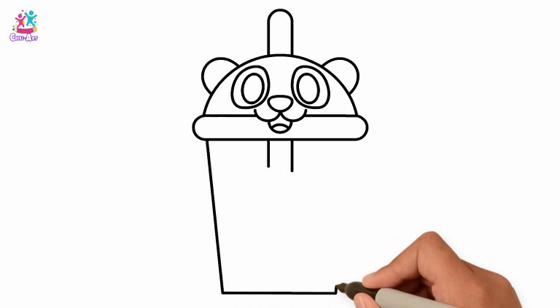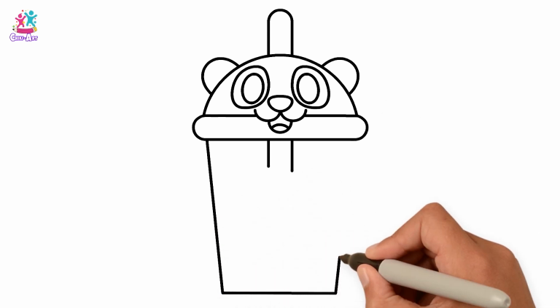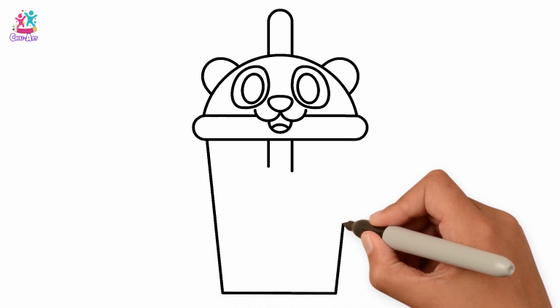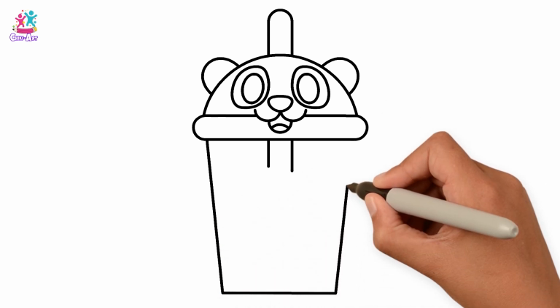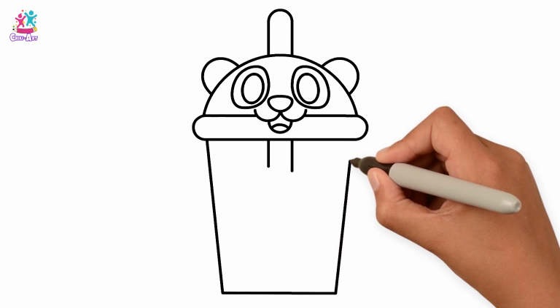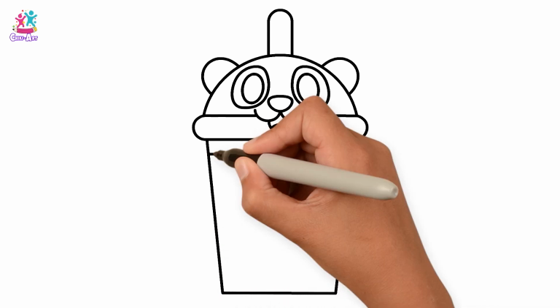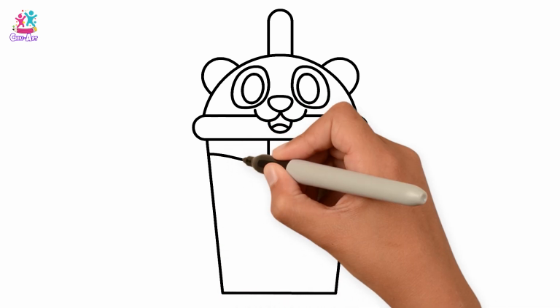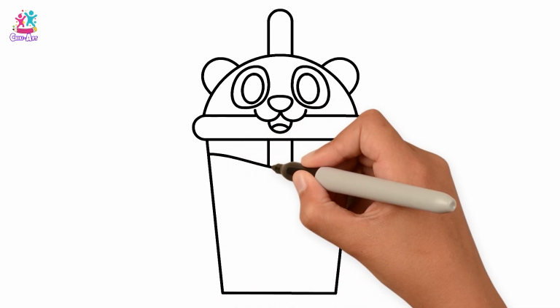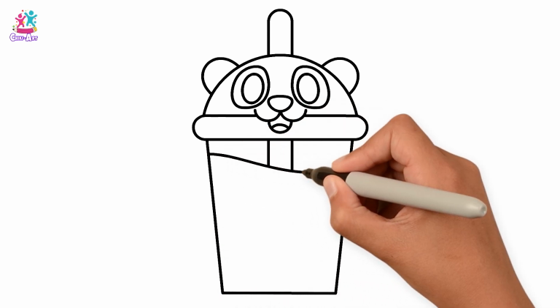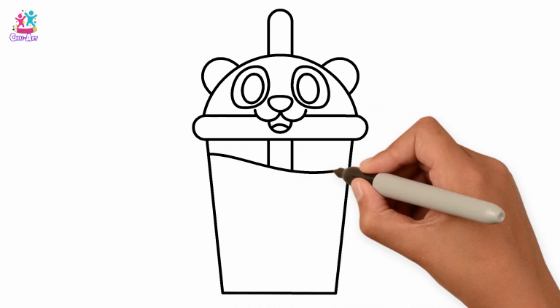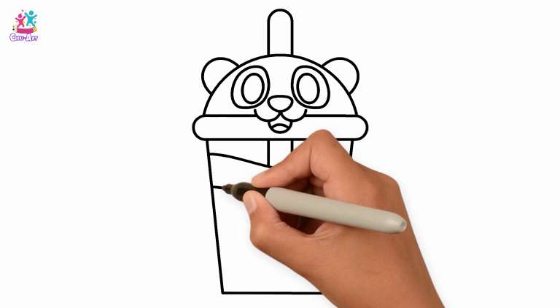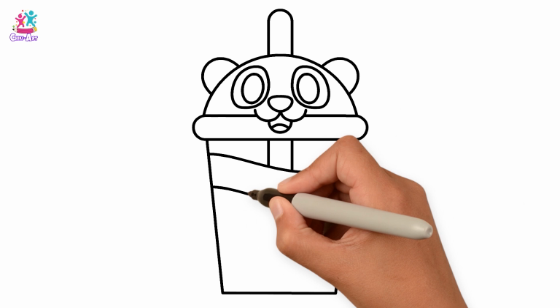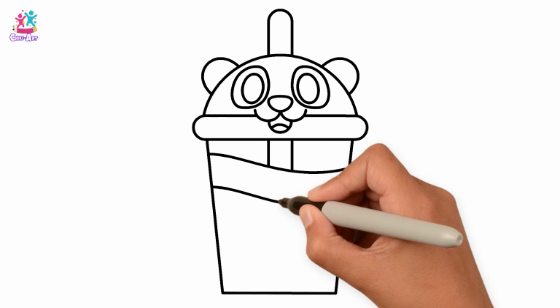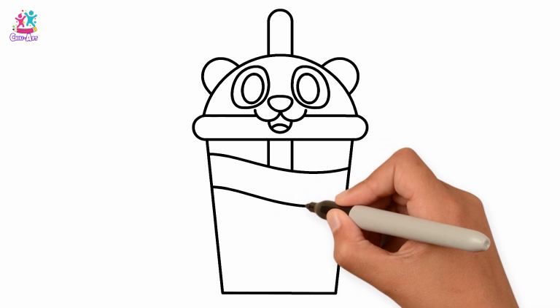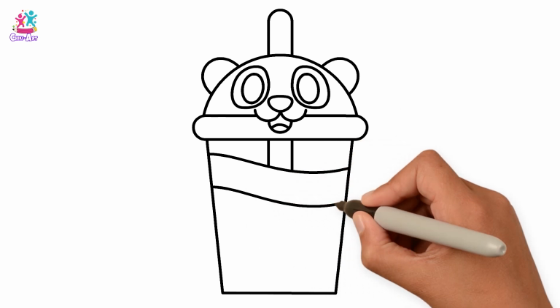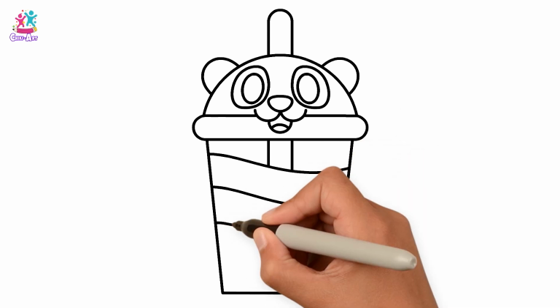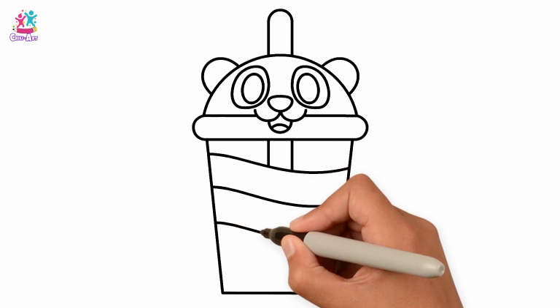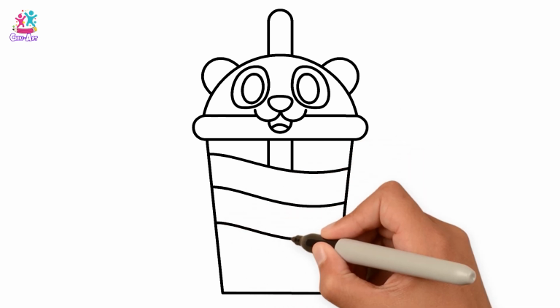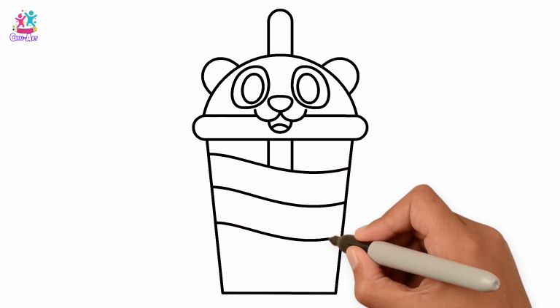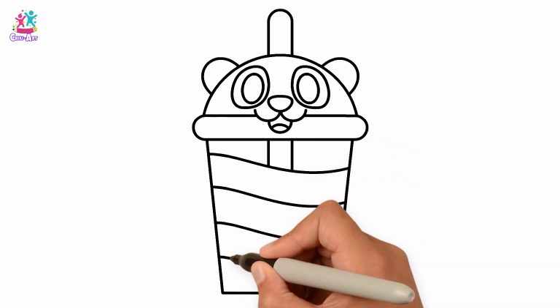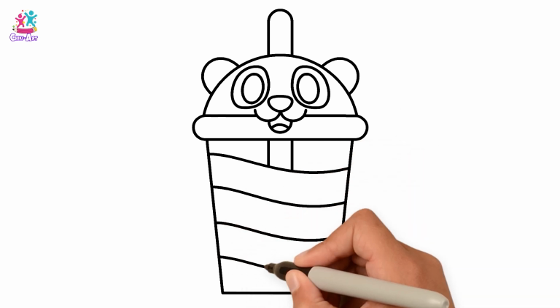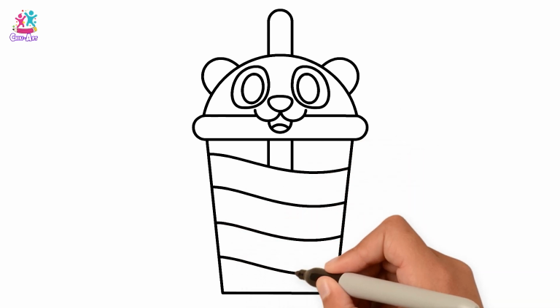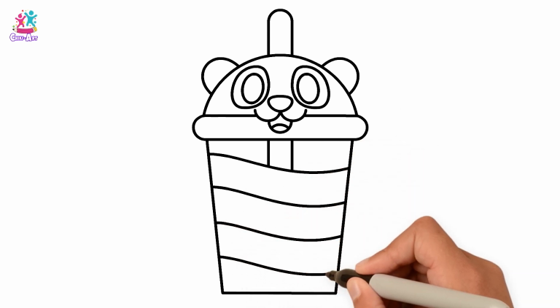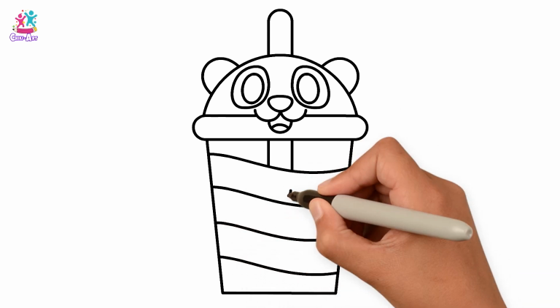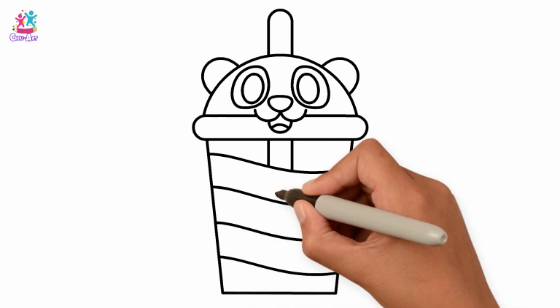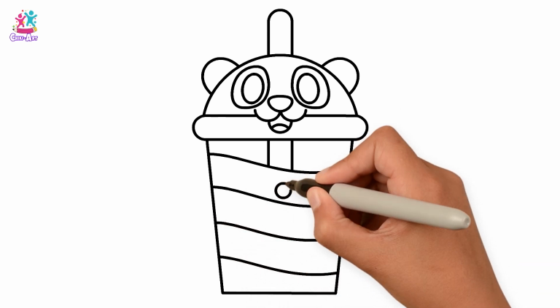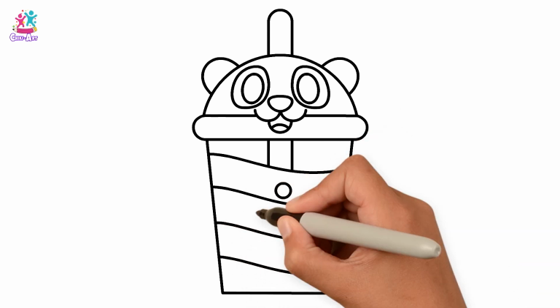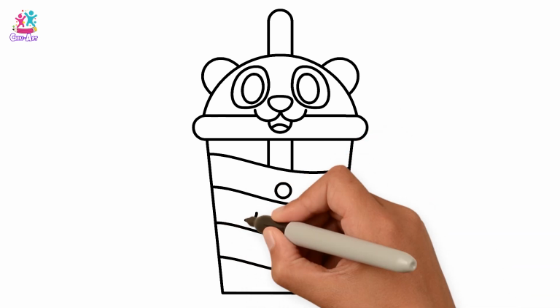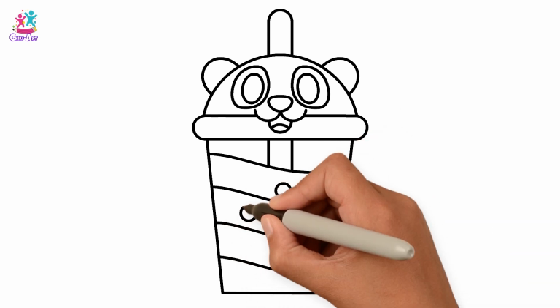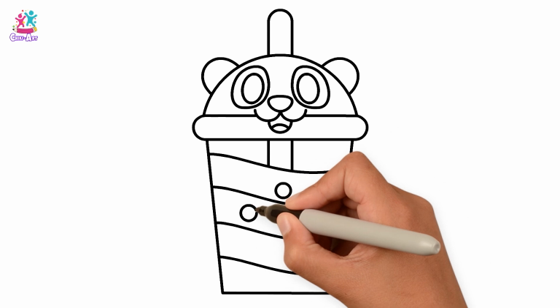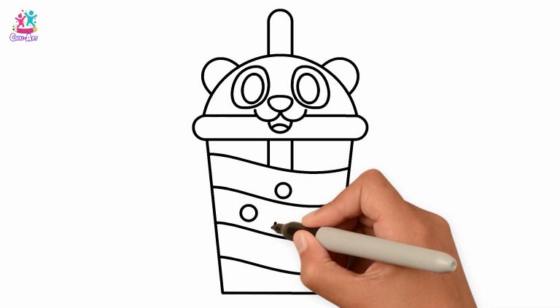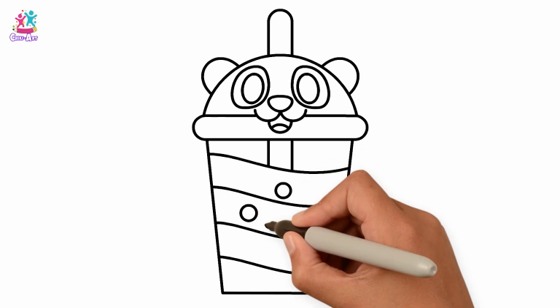Then the see-through cup. Add some waves there. And finally, the tapioca bubbles.